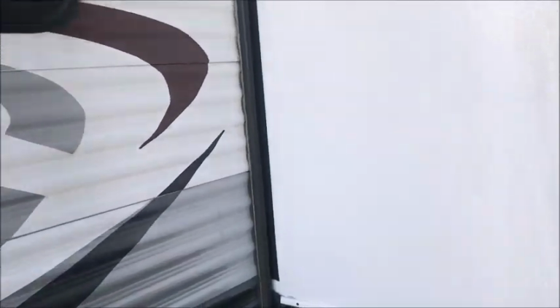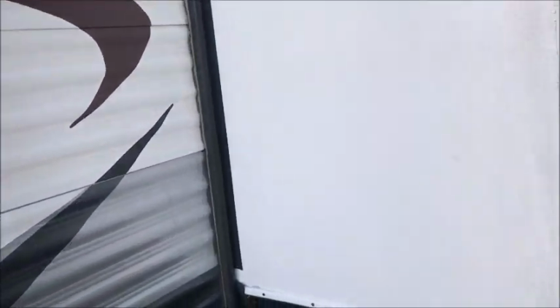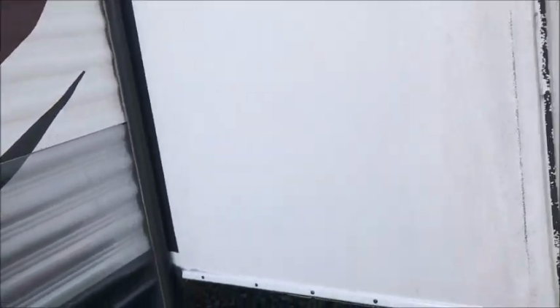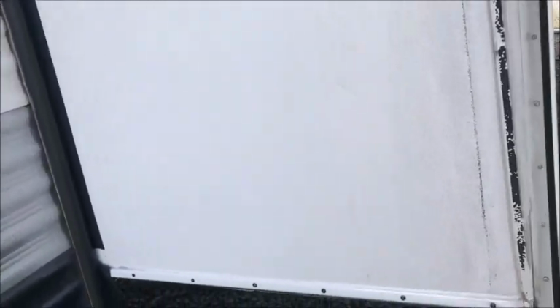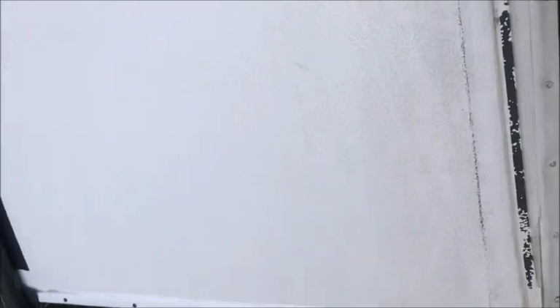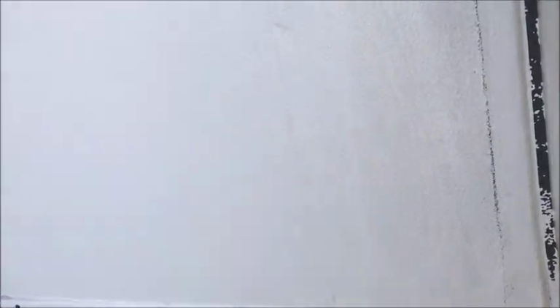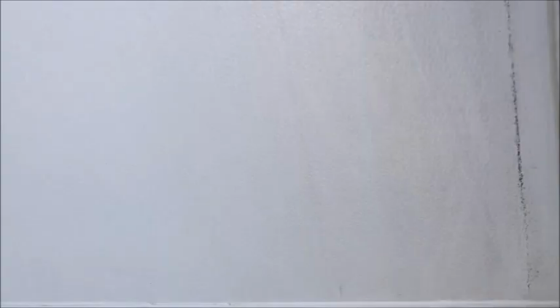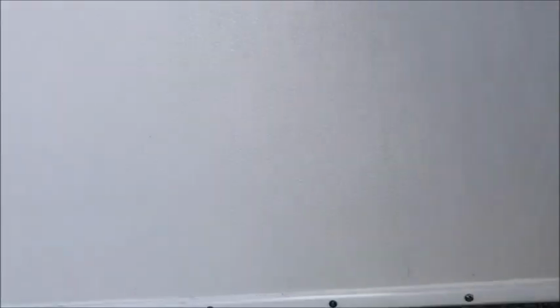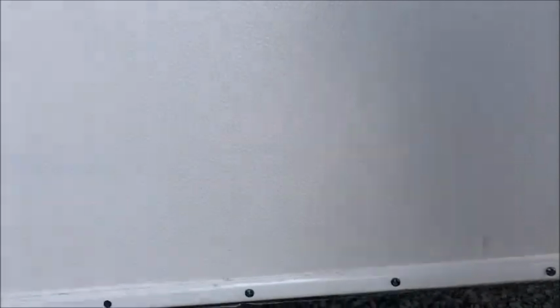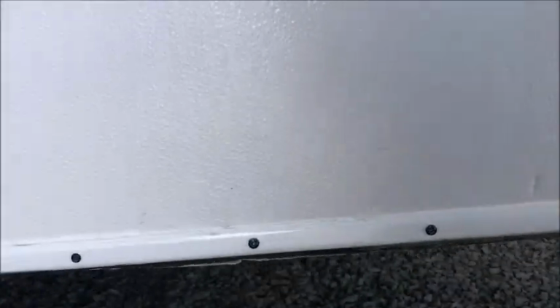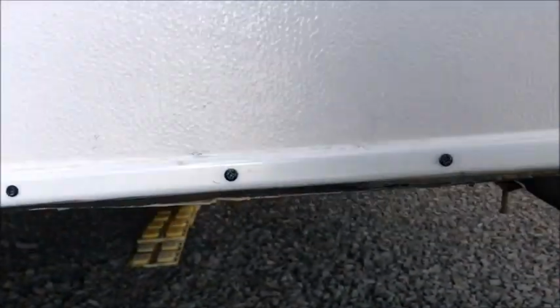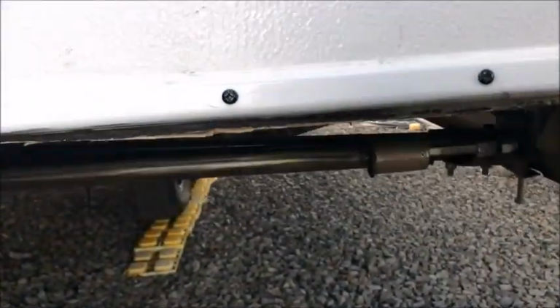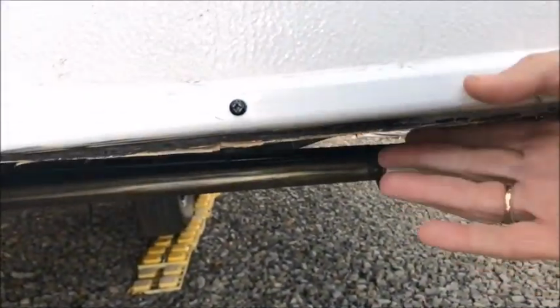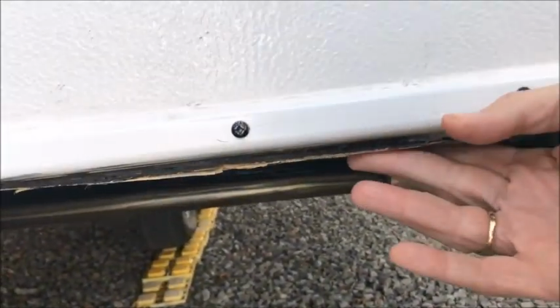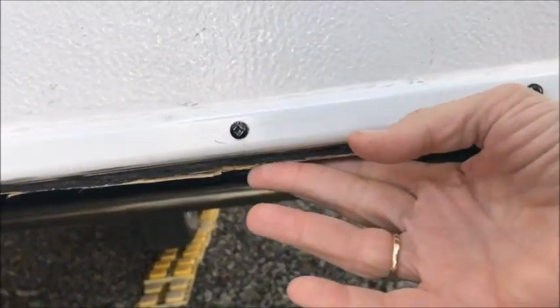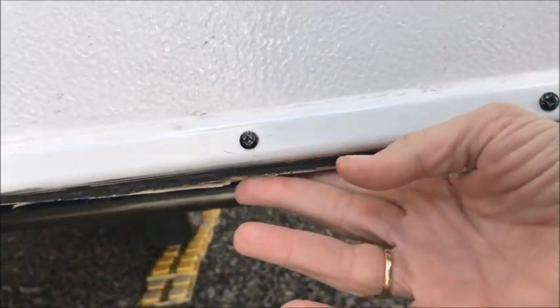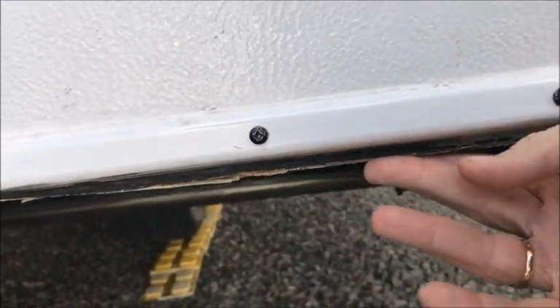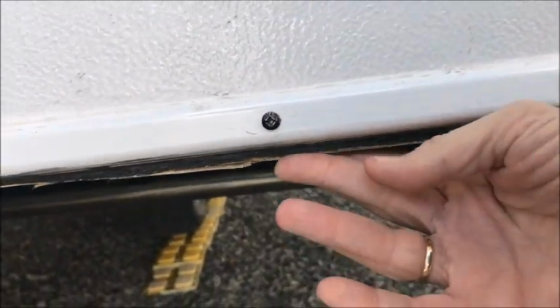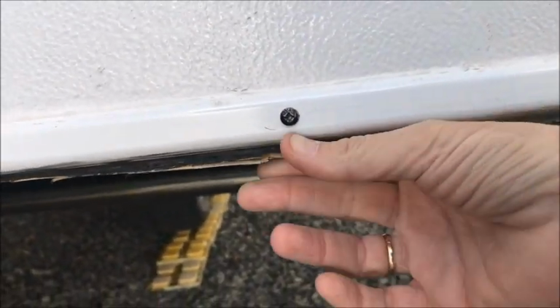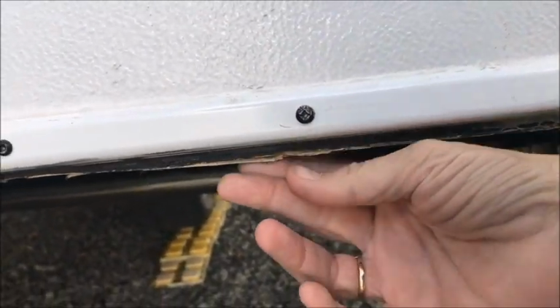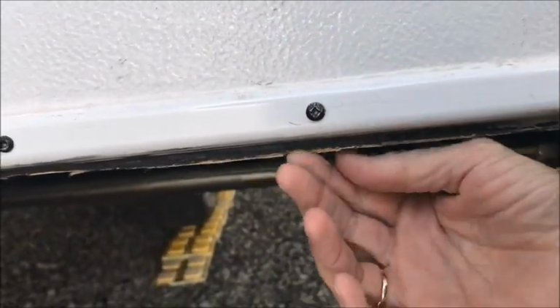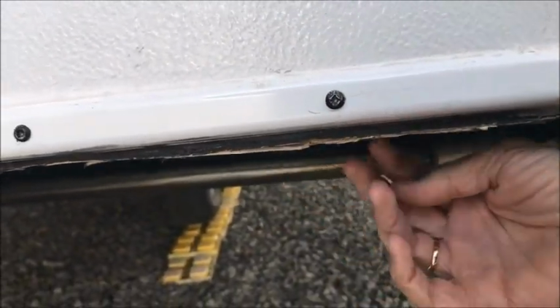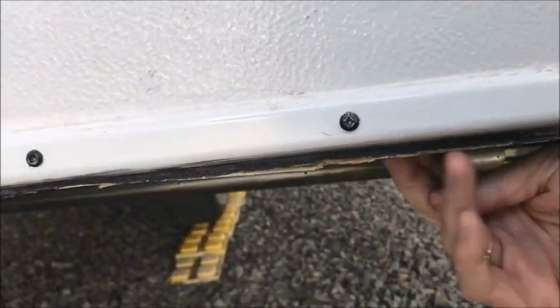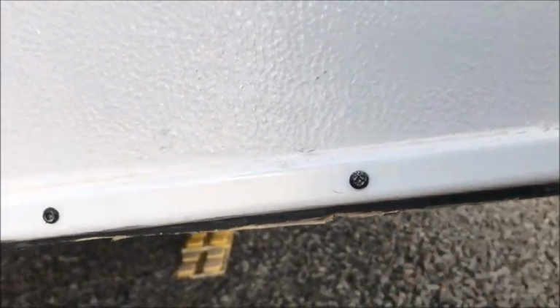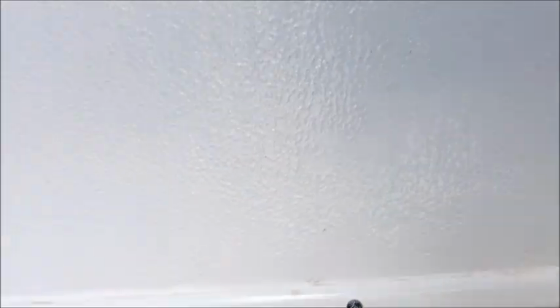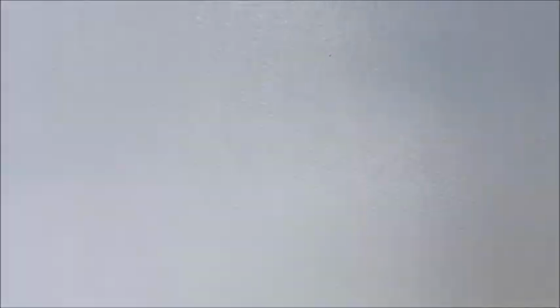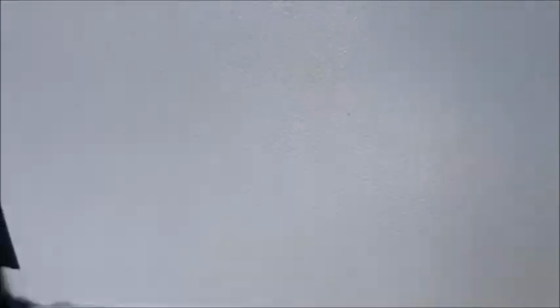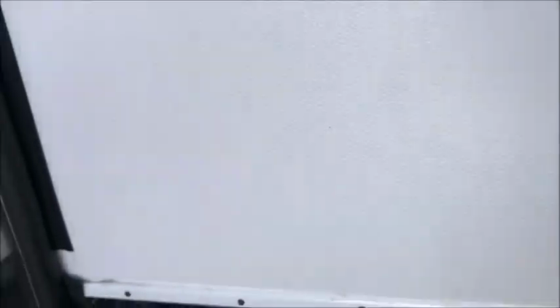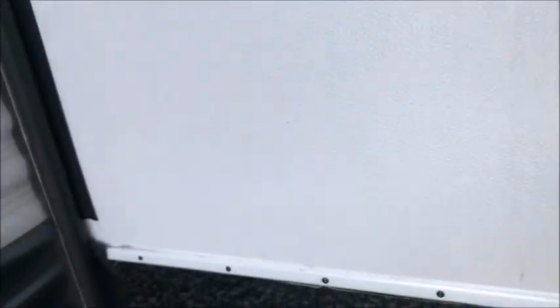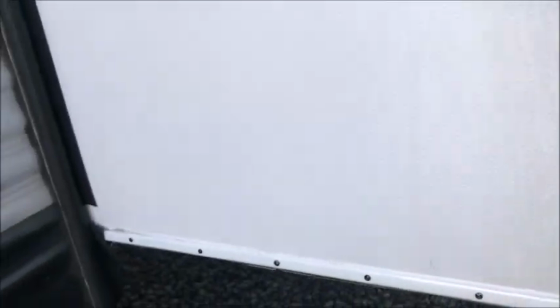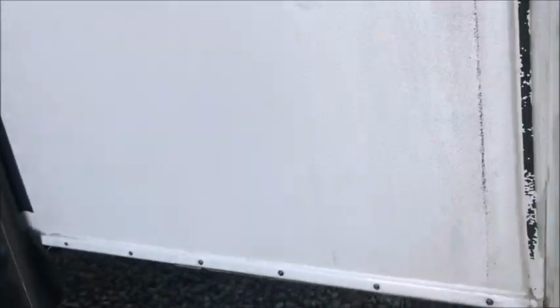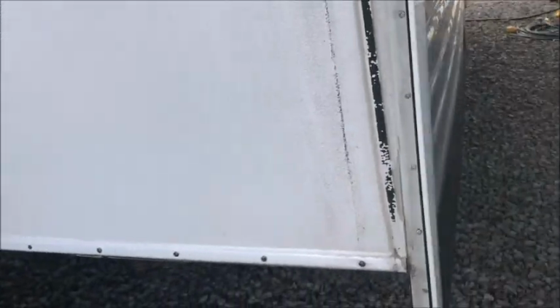There's a piece of plastic that's supposed to be down here on the slide, so when this goes in it's rubbing the carpet inside and leaving some marks on the carpet.